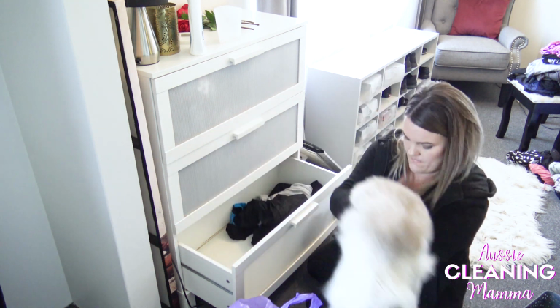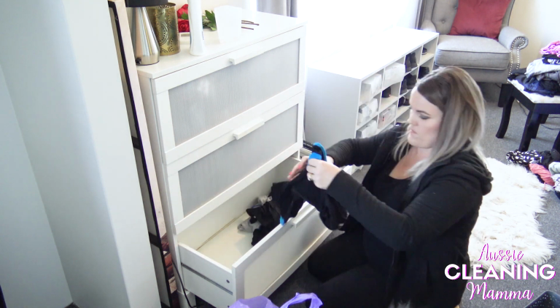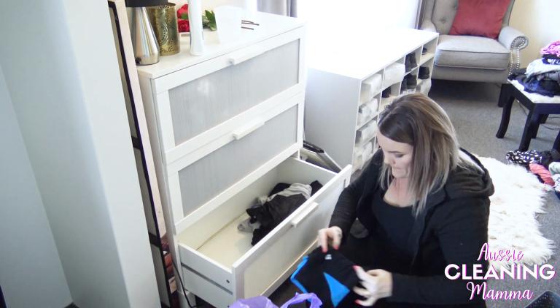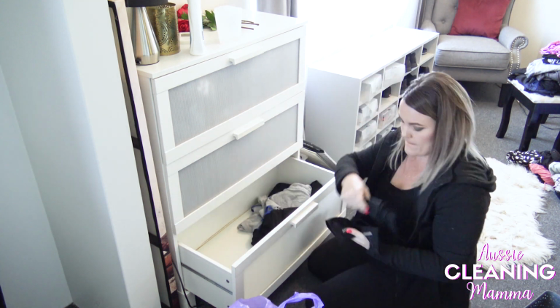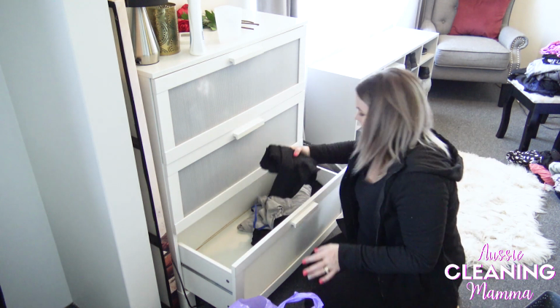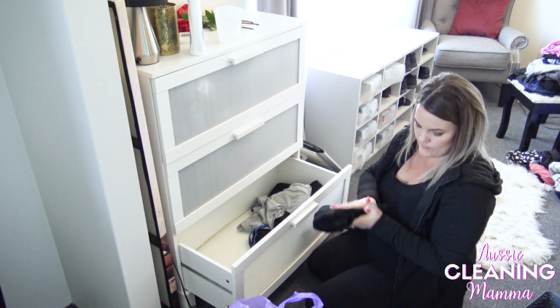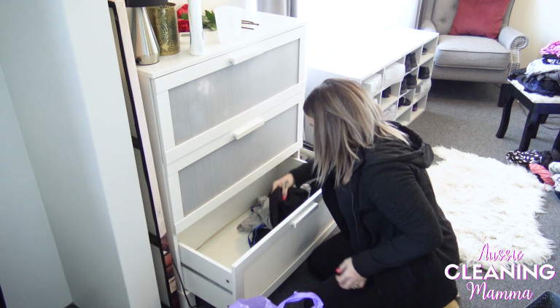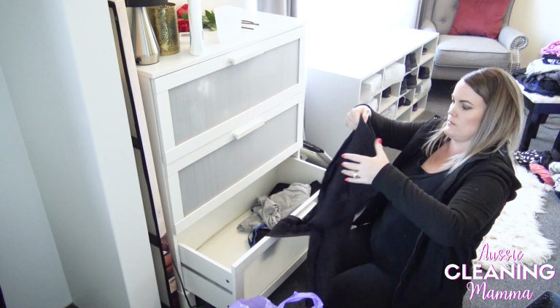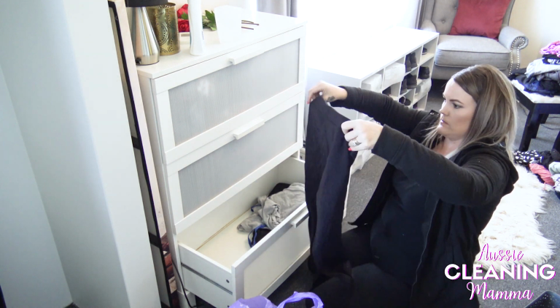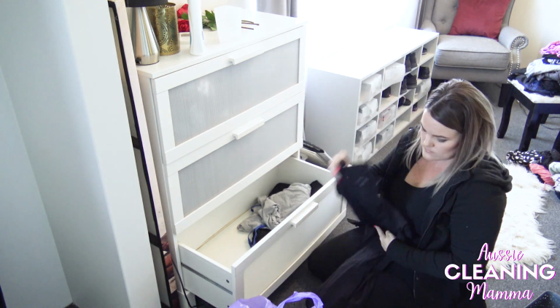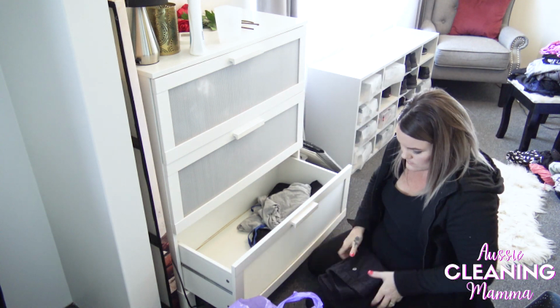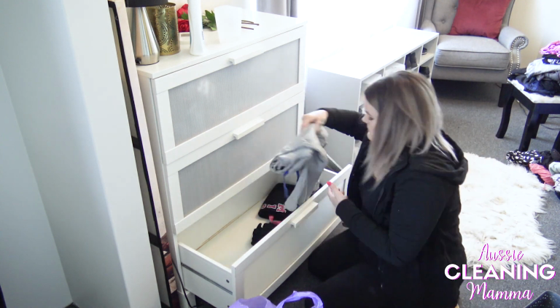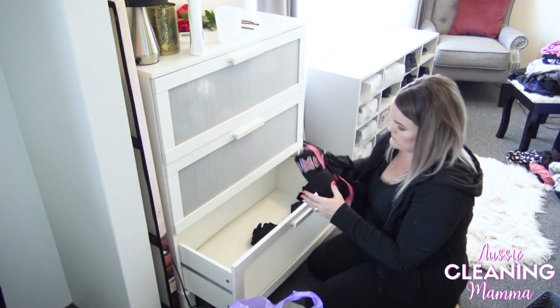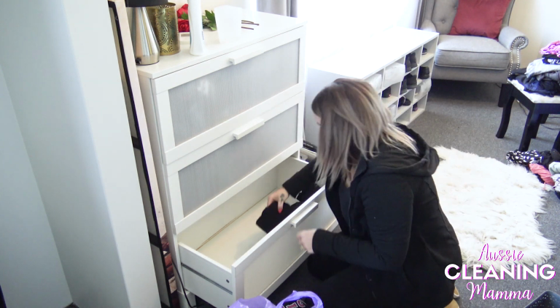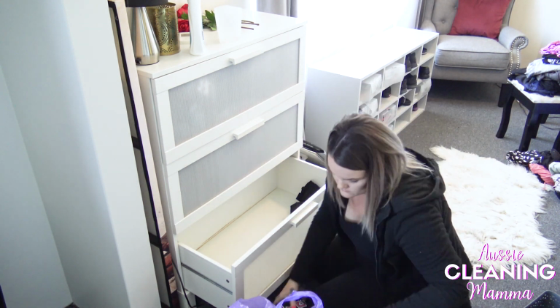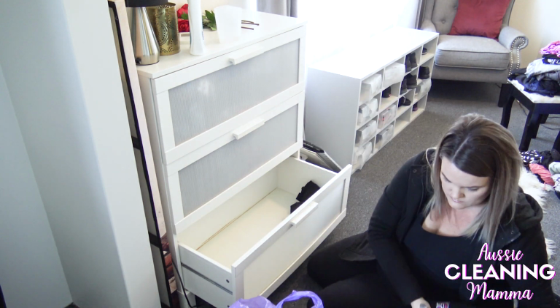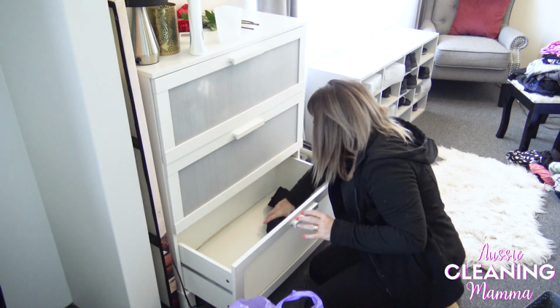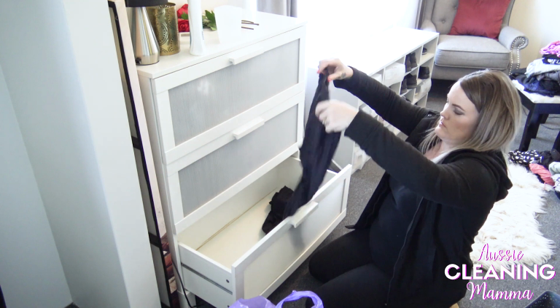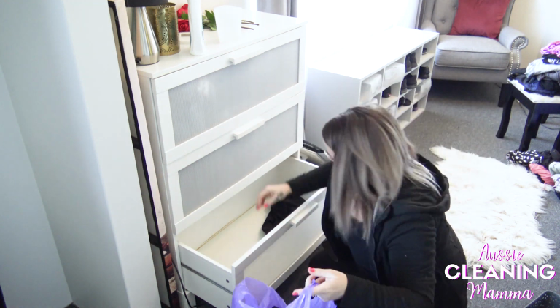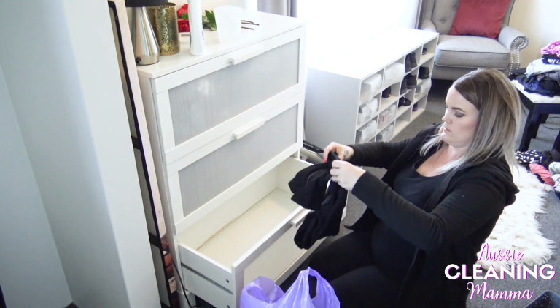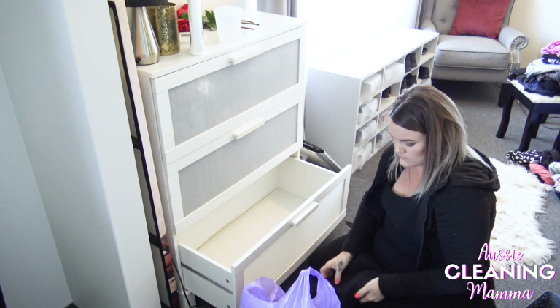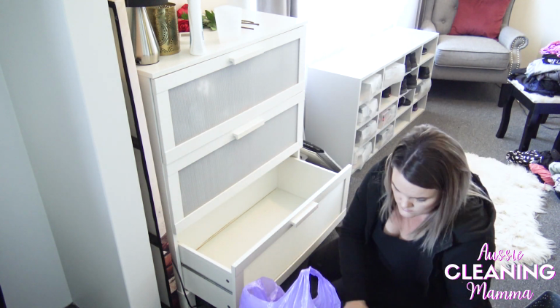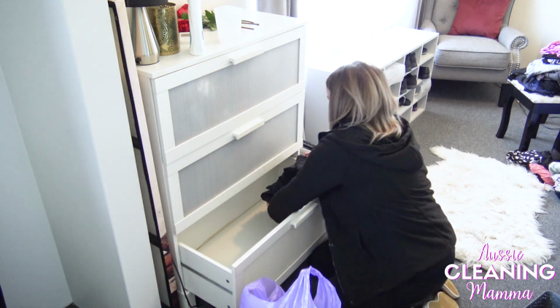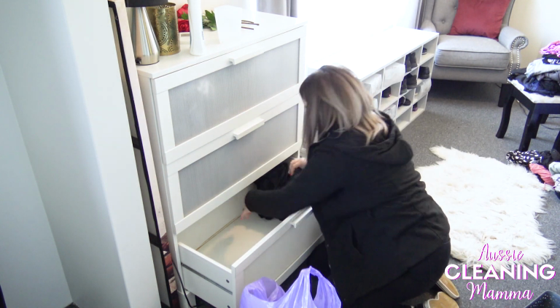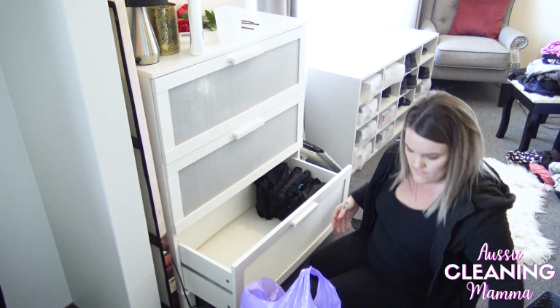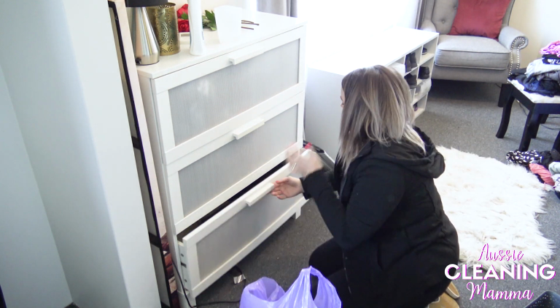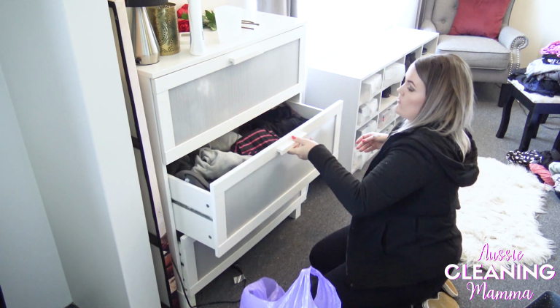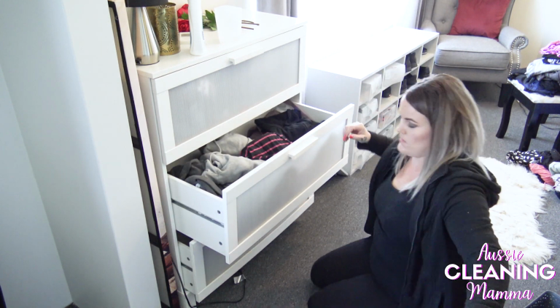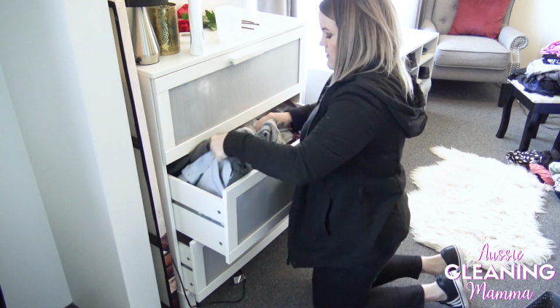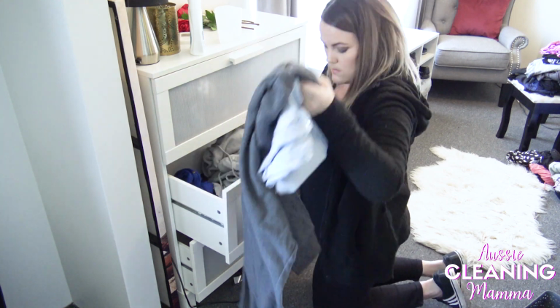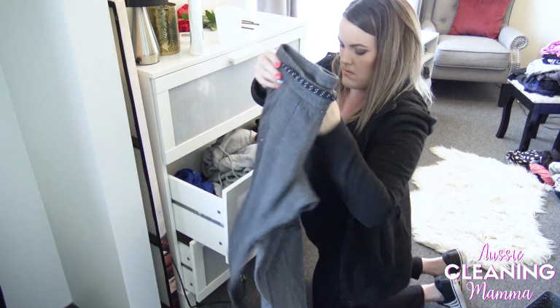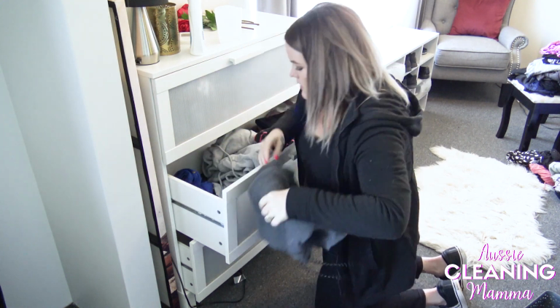I was going to full-on Marie Kondo this, but I decided I was just sorting for today, and then when my new wardrobe is all installed I'll be making it look nice and pretty and more functional. That's my favourite word today apparently — 'etc'.